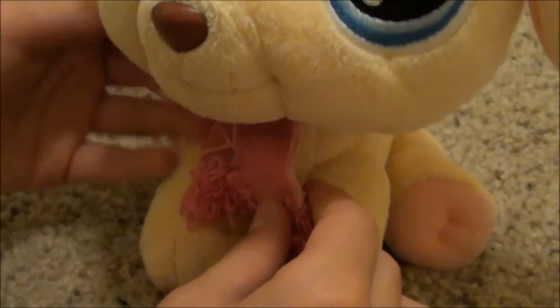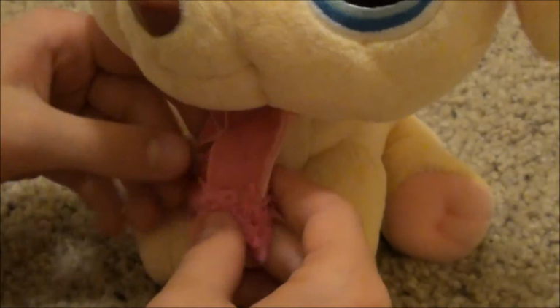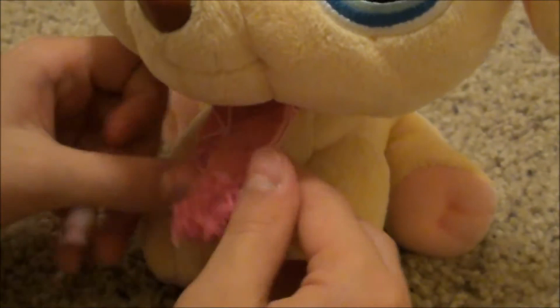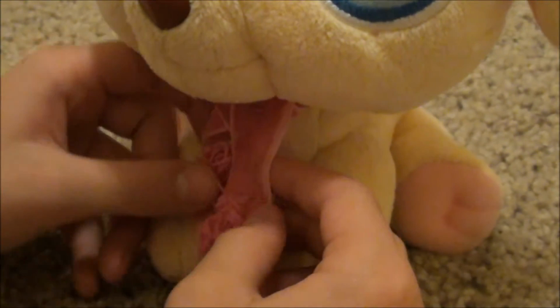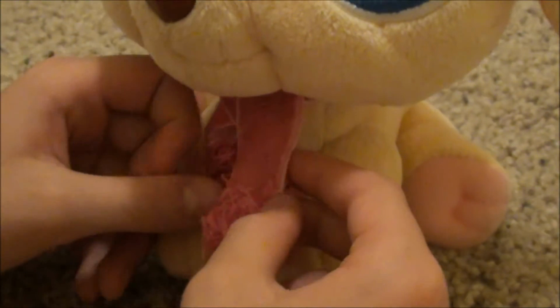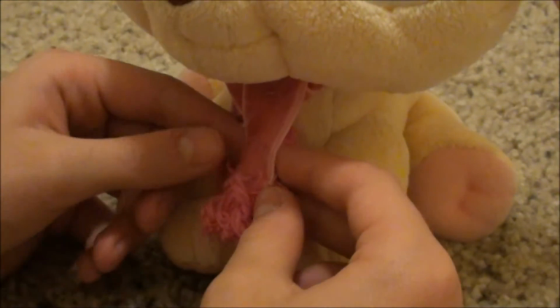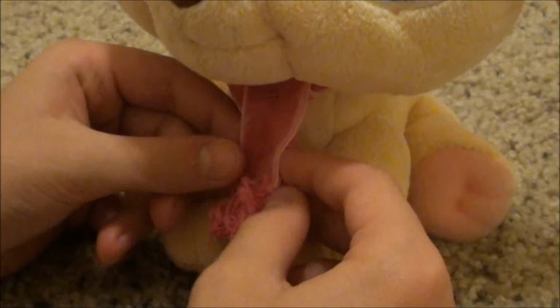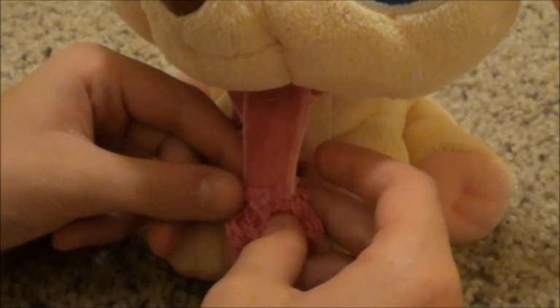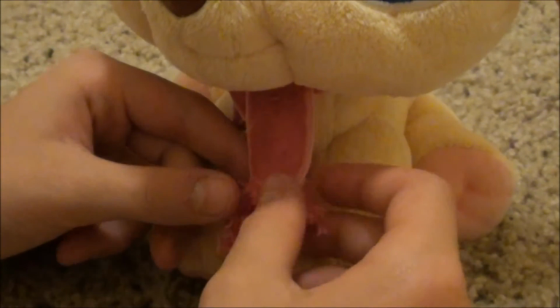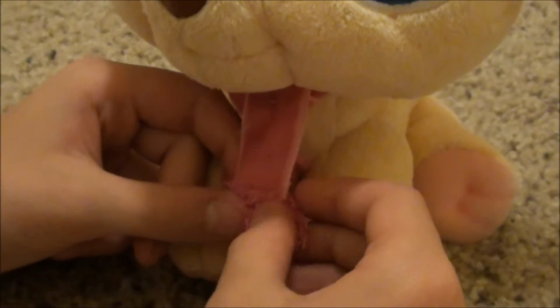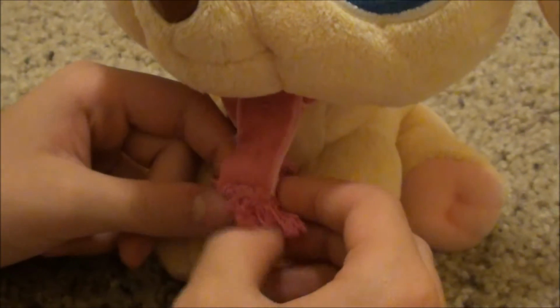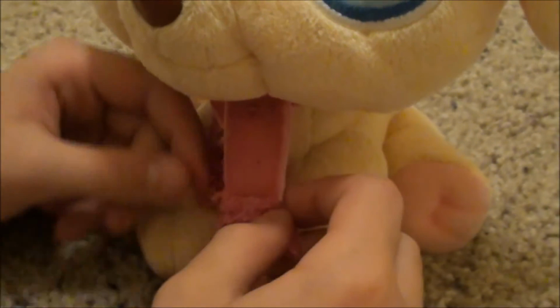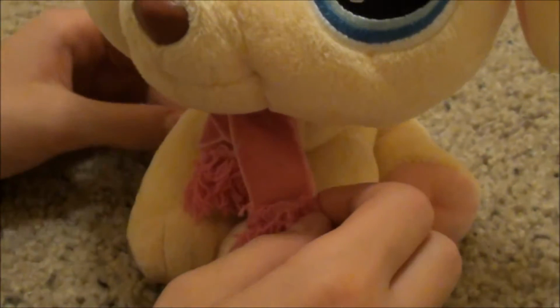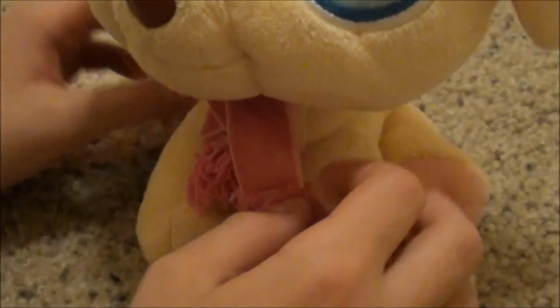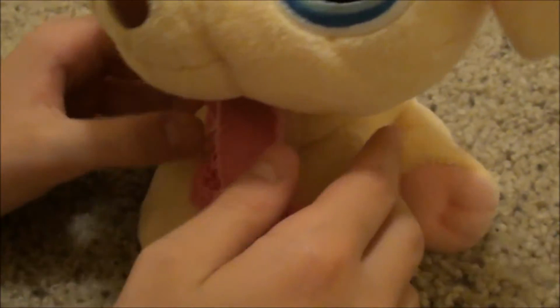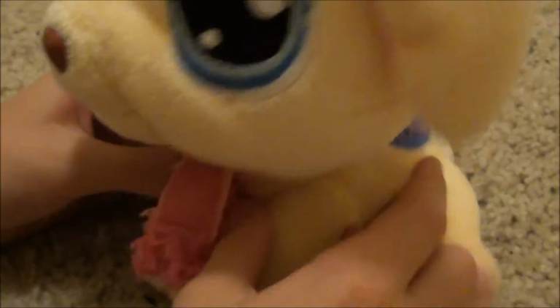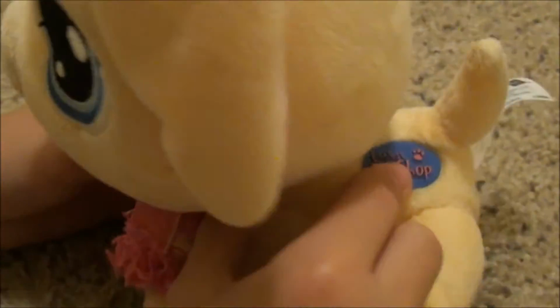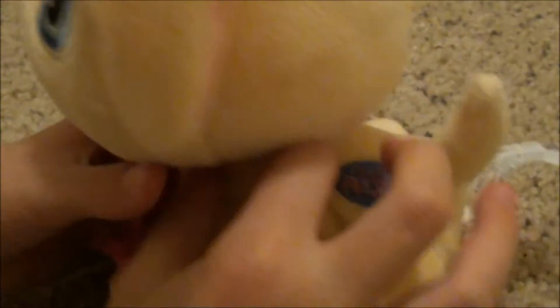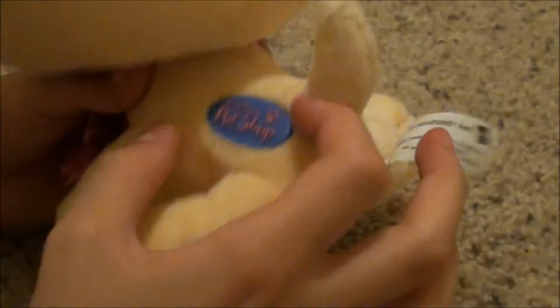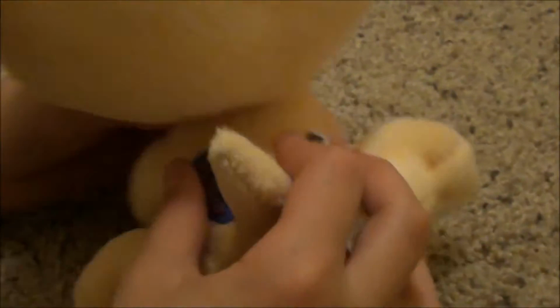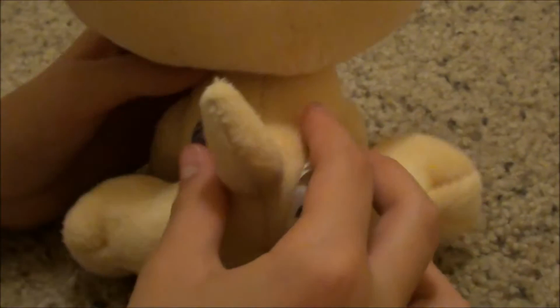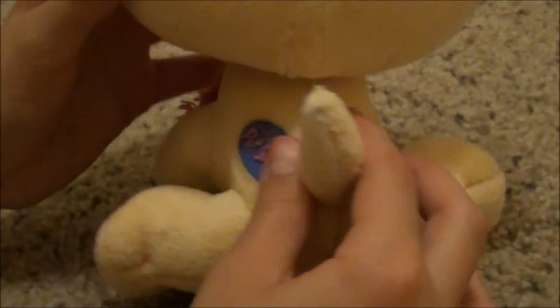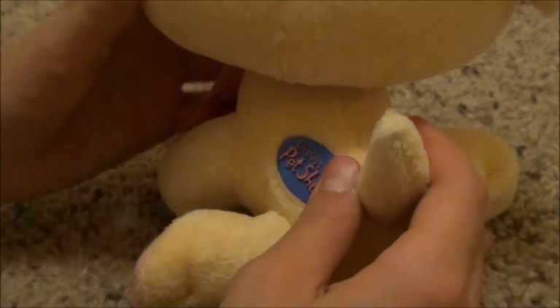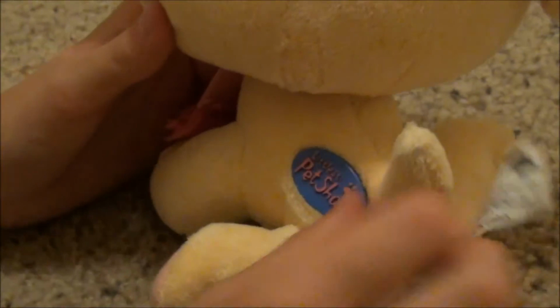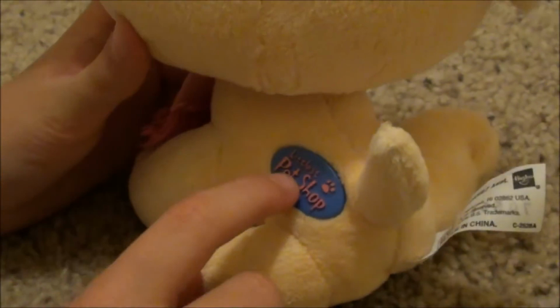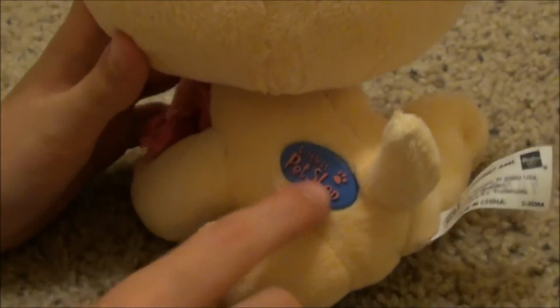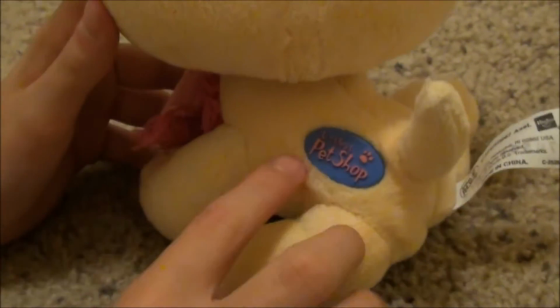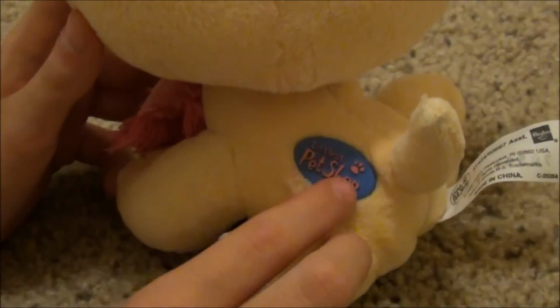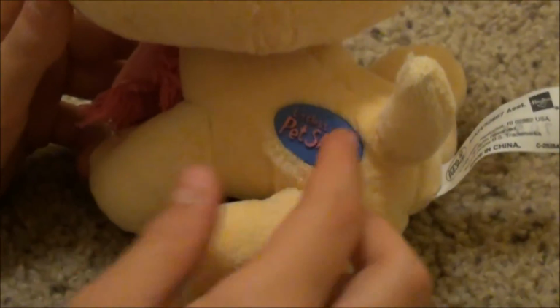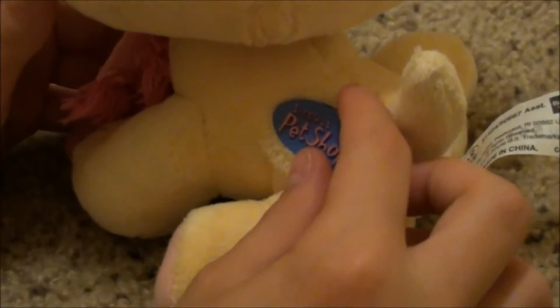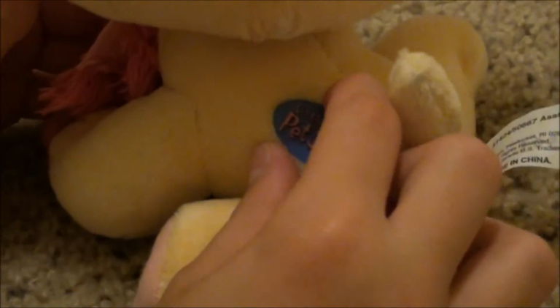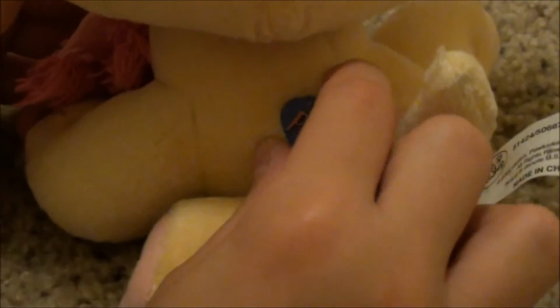It's really soft and it has this really cool pink scarf which is awesome. And then on the back here, it says Littlest Pet Shop and it's like a button.